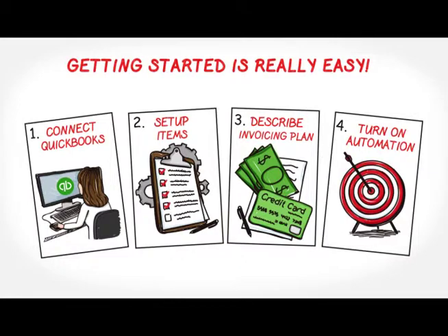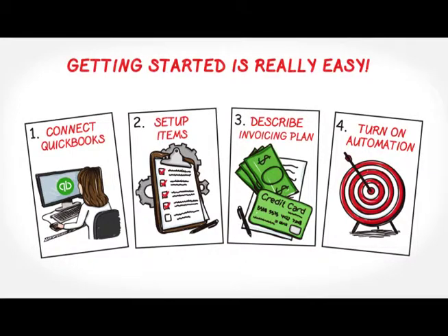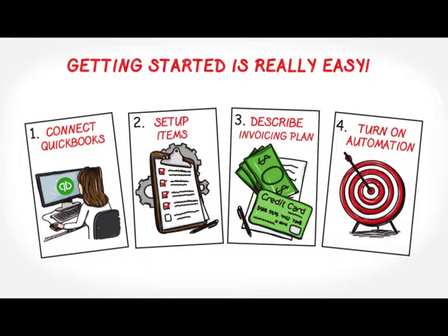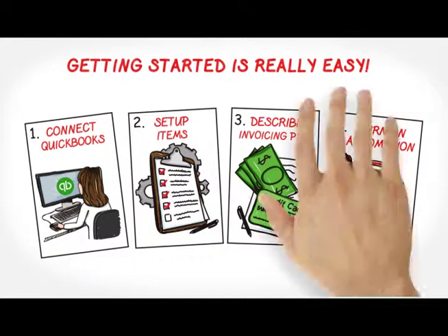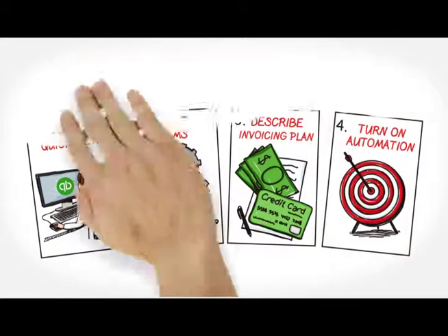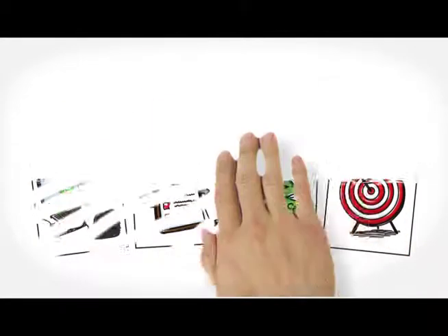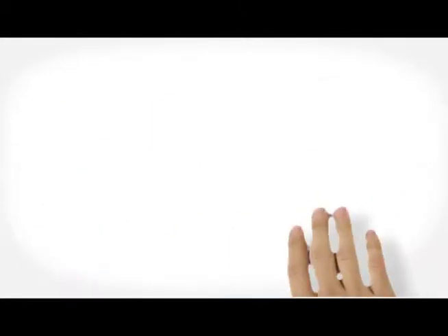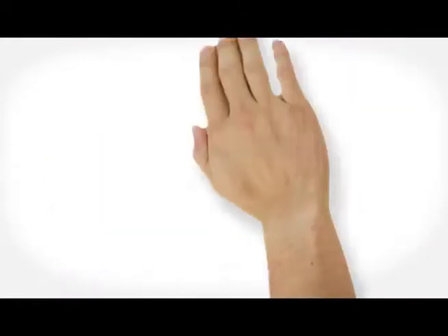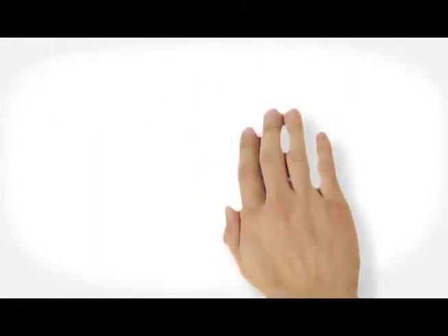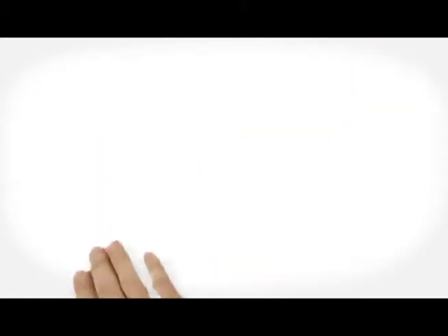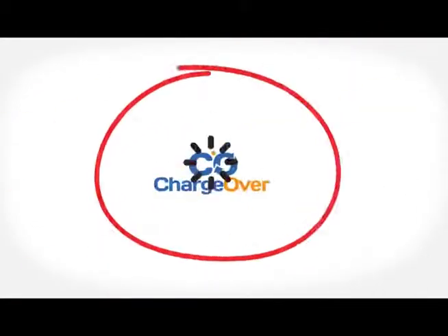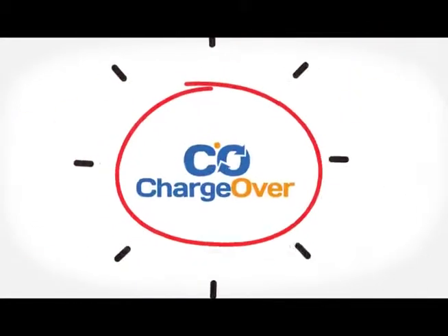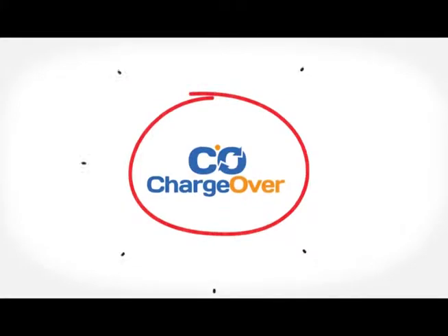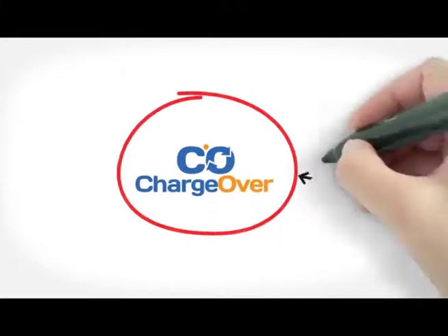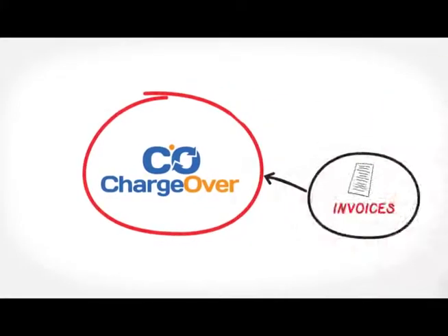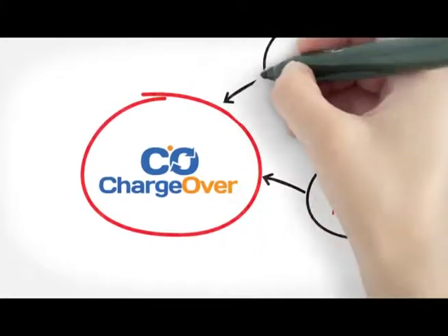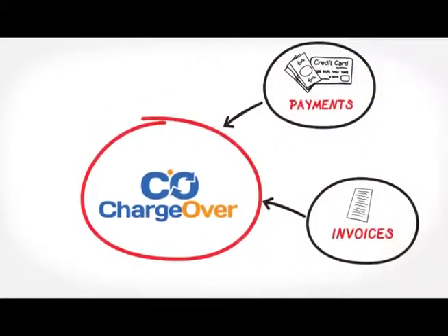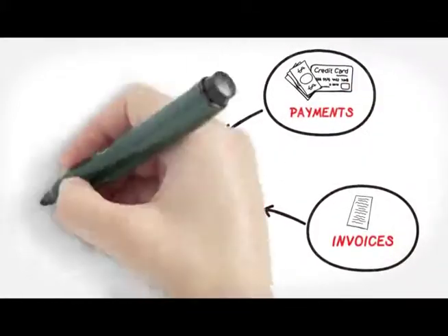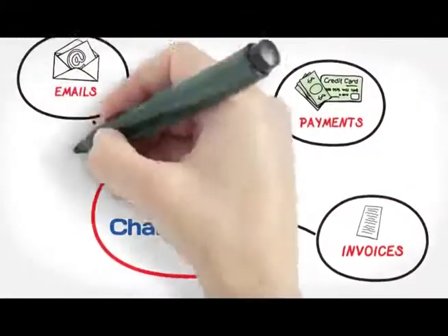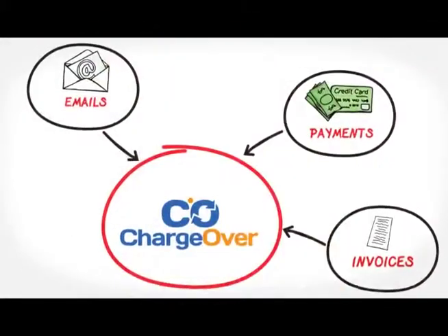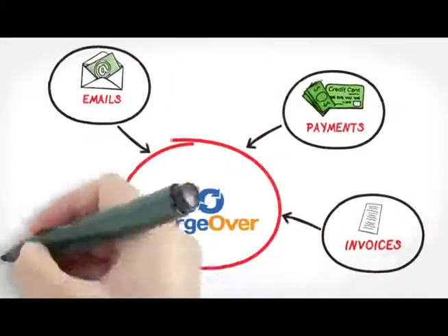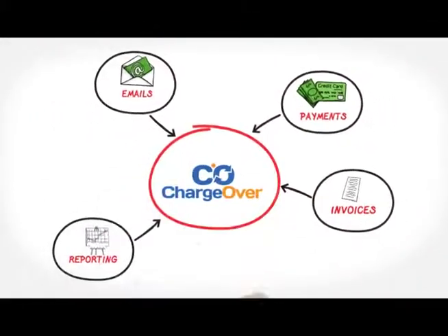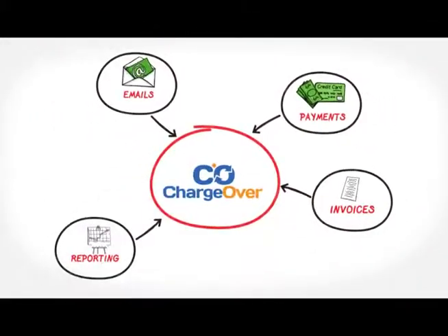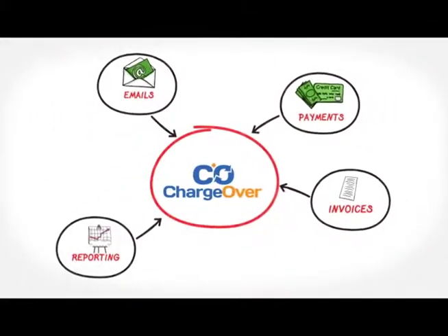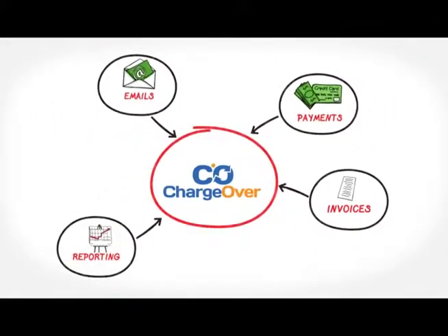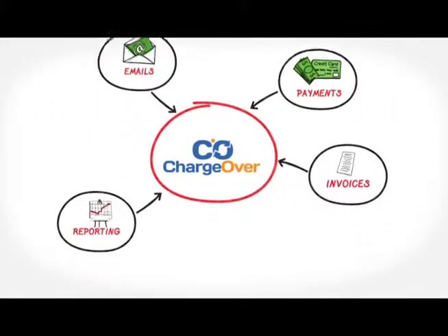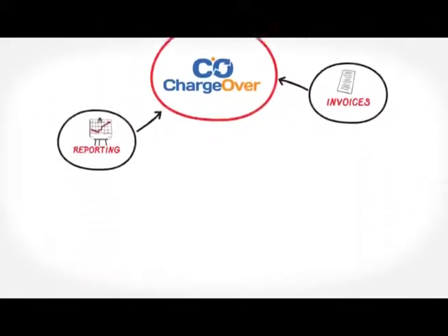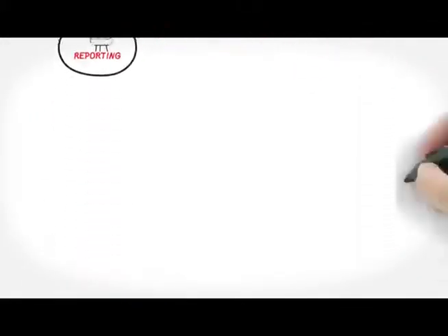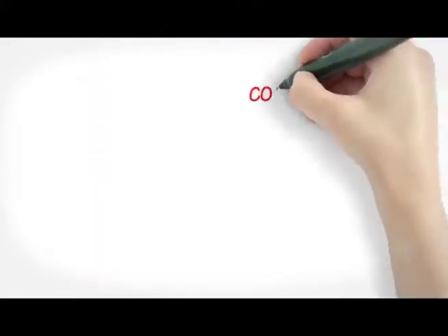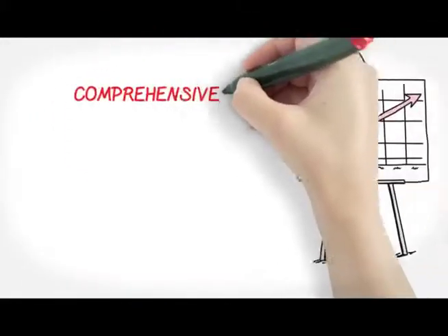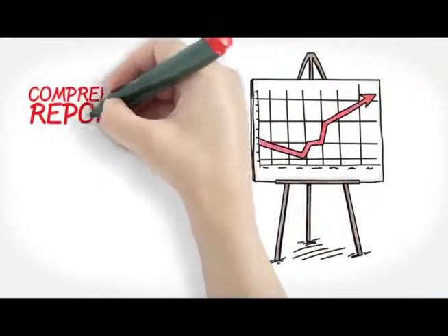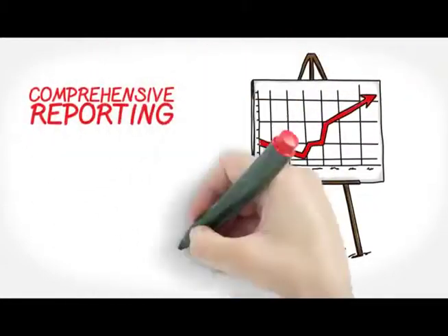ChargeOver automatically generates invoices and accepts payments. If there is a problem charging a credit card, ChargeOver can automatically follow up.